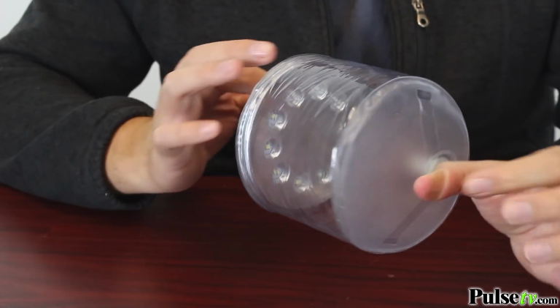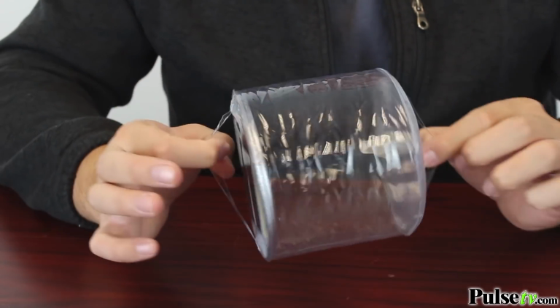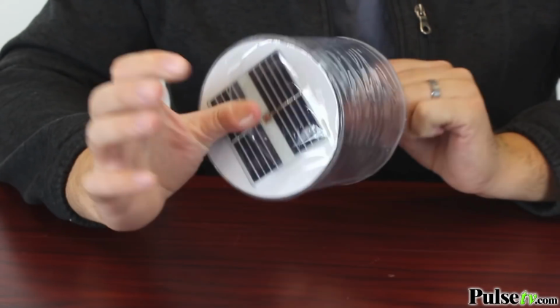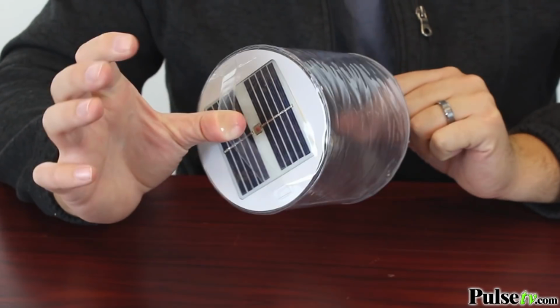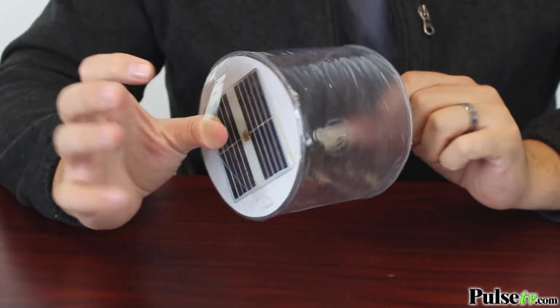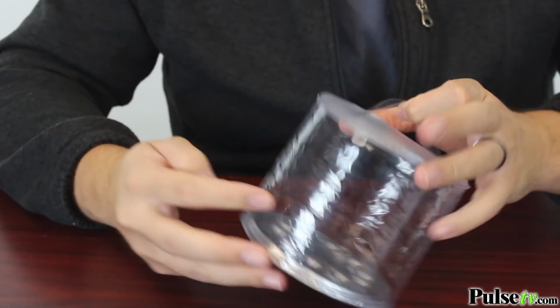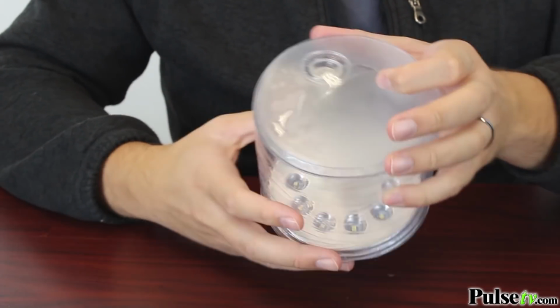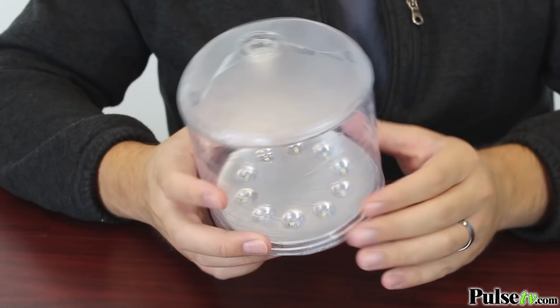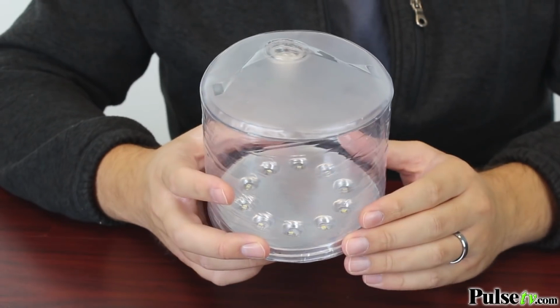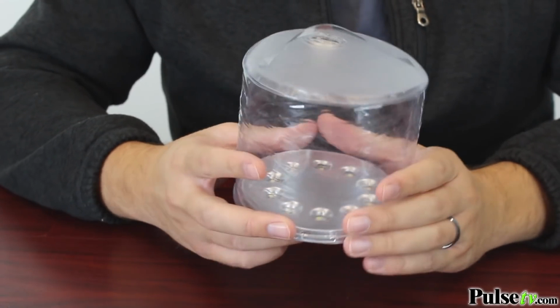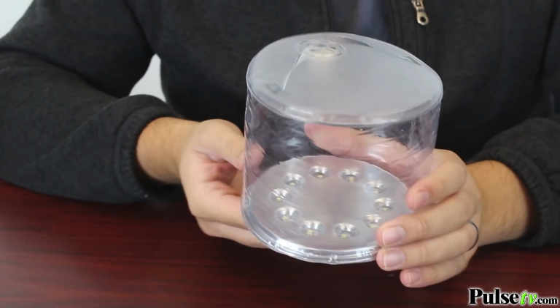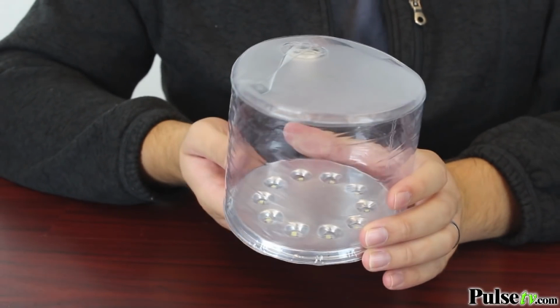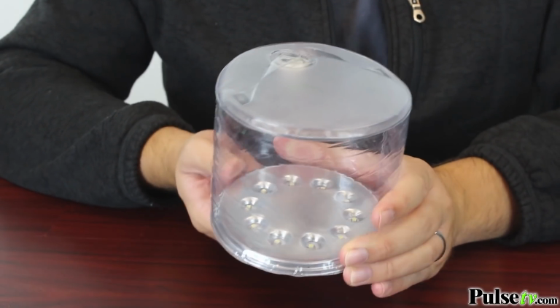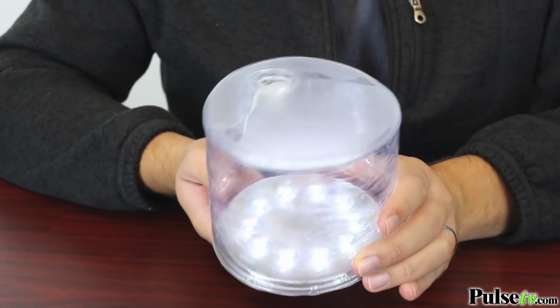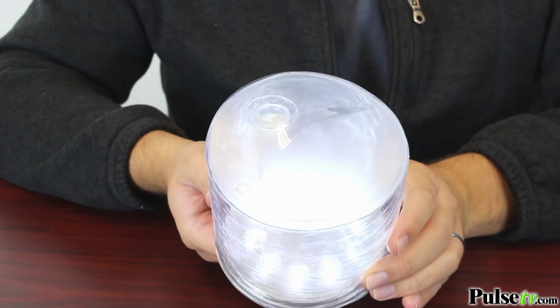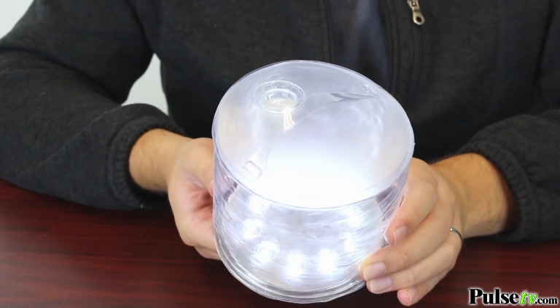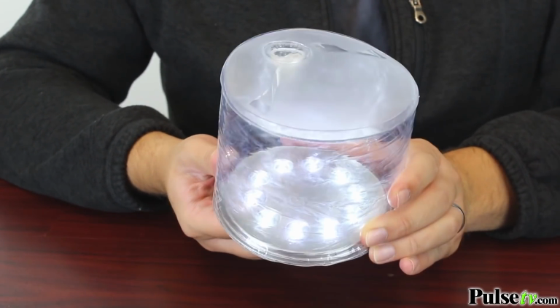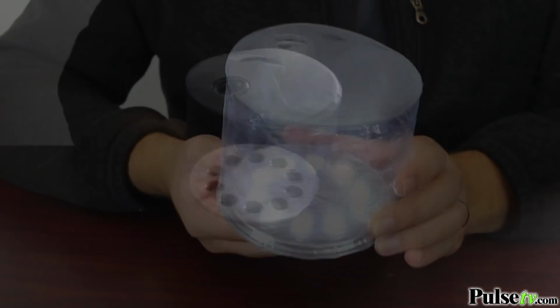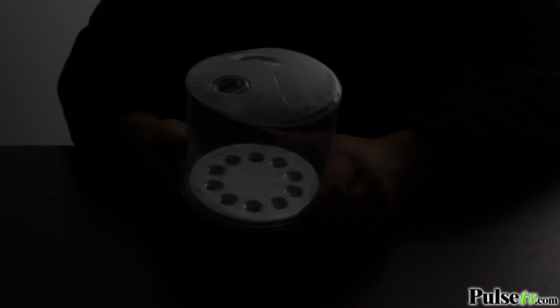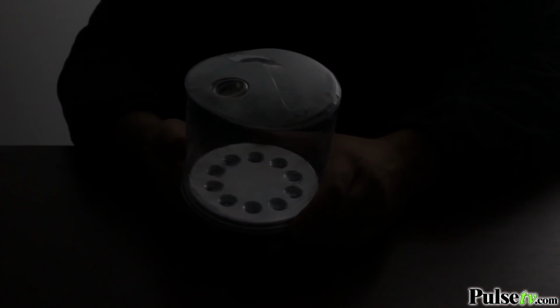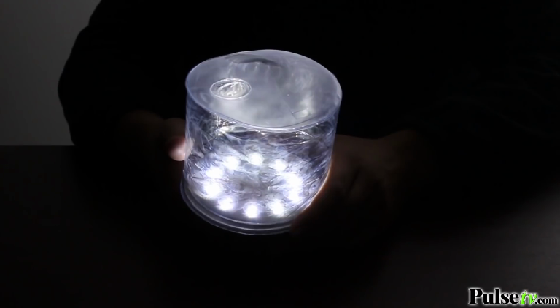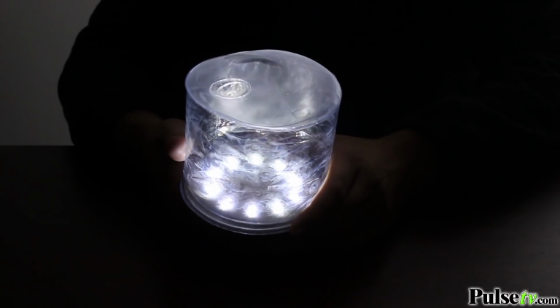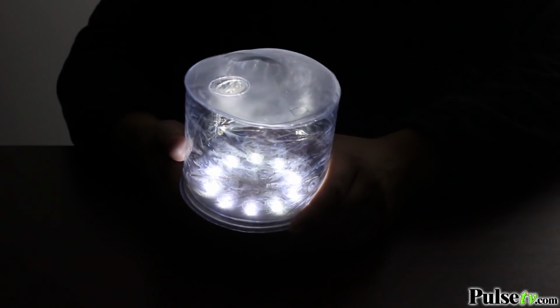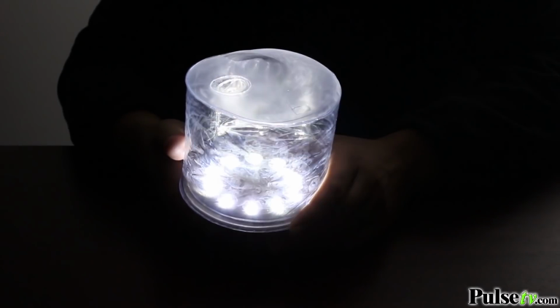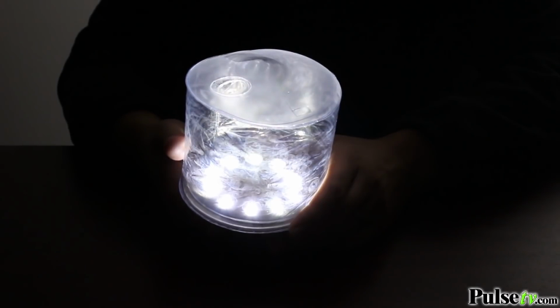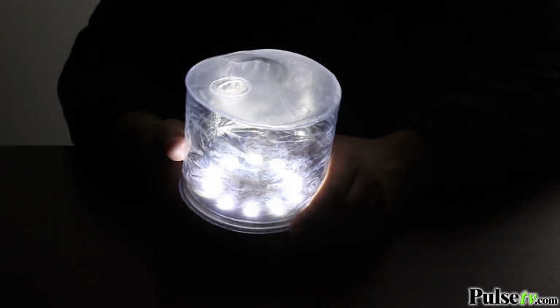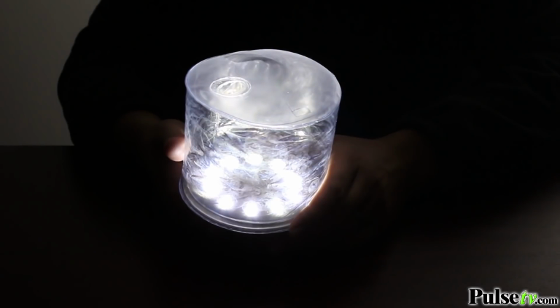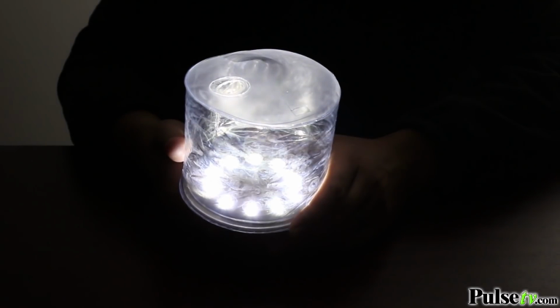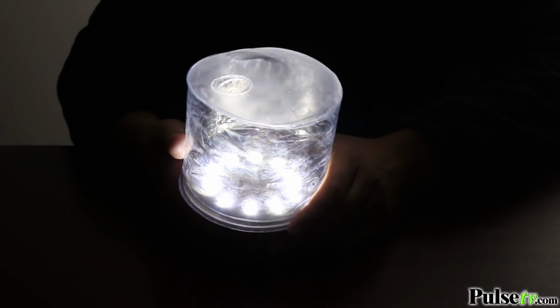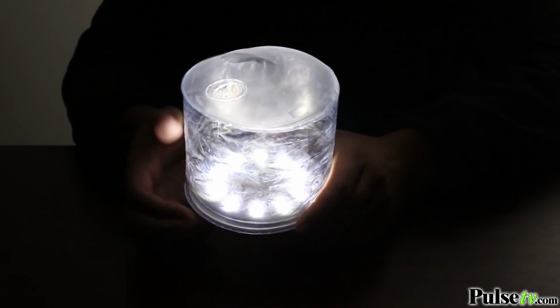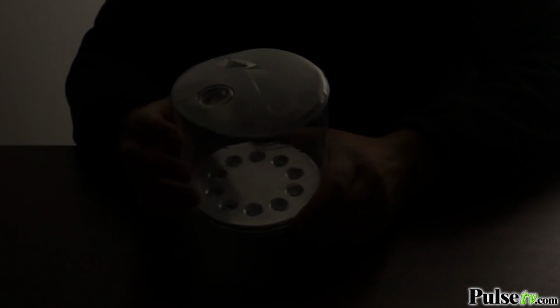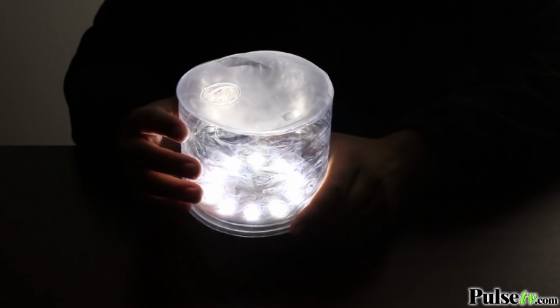It has handles on both sides, and you've actually got 10 super bright LEDs in there to help light the way. There are actually three different lighting modes — you have a low beam, a high beam, and a blinking function.